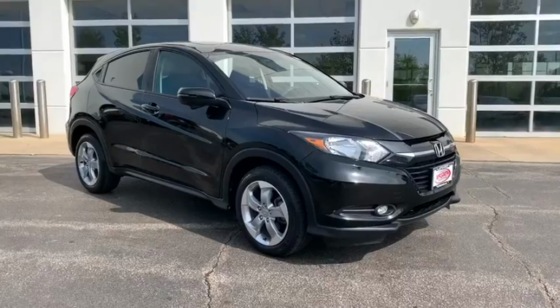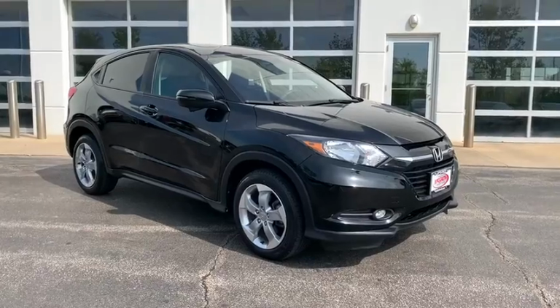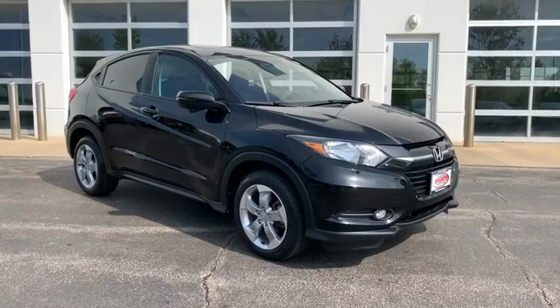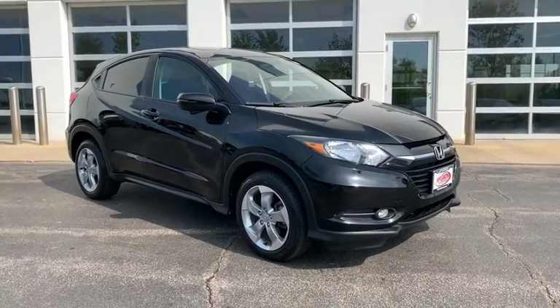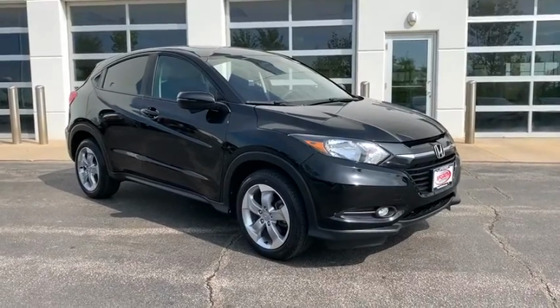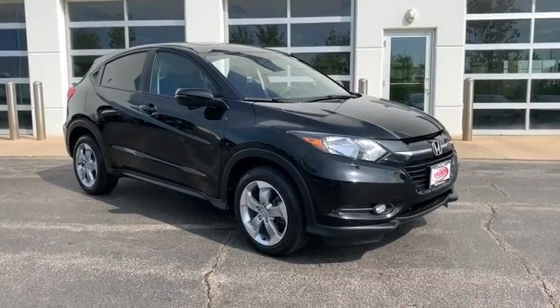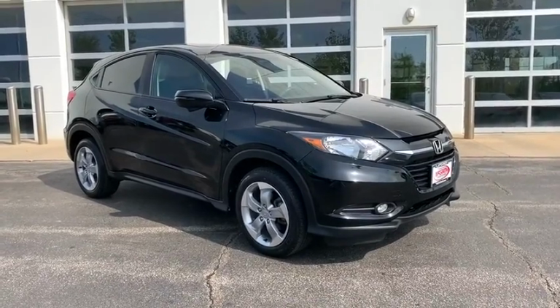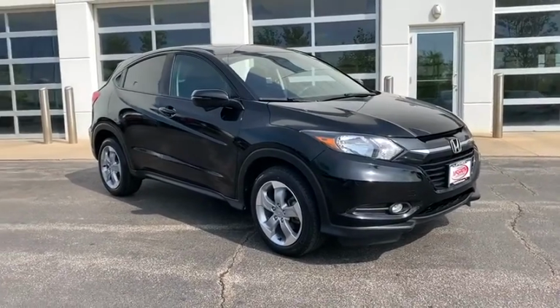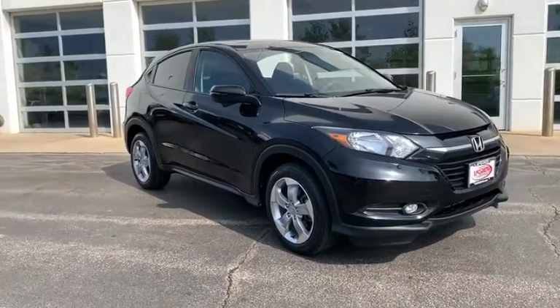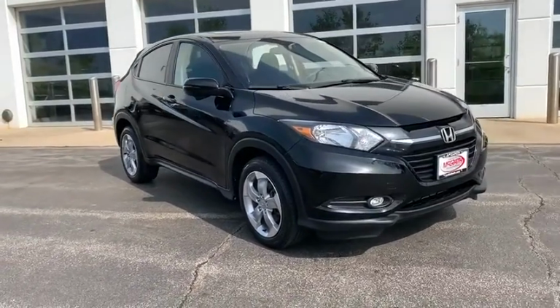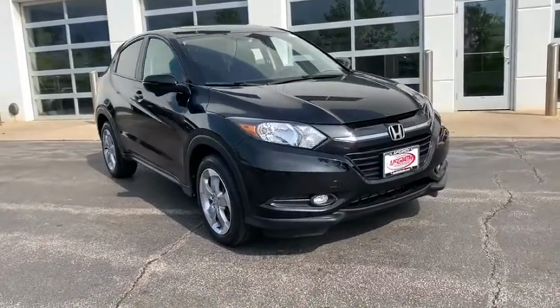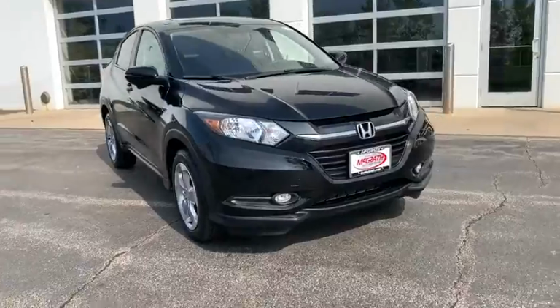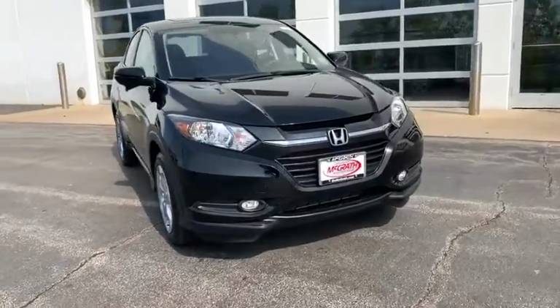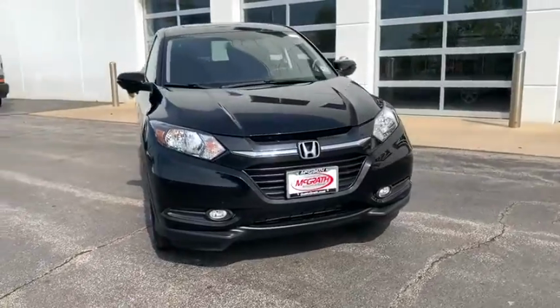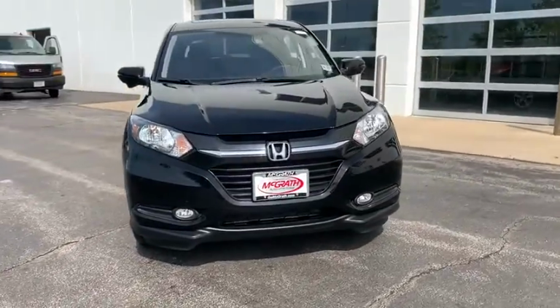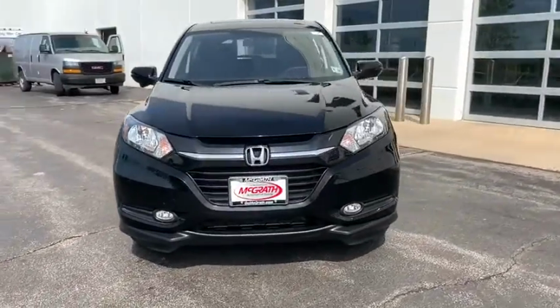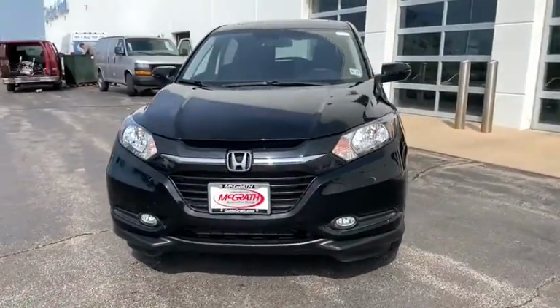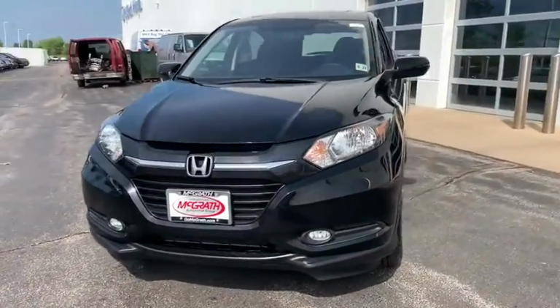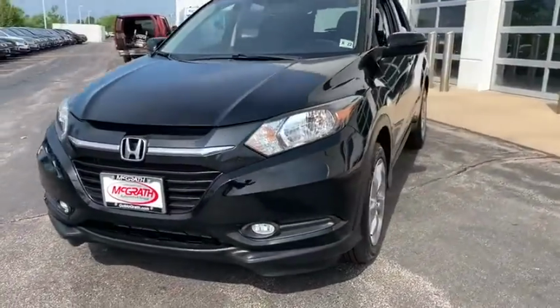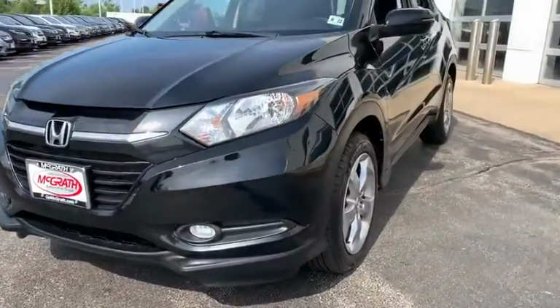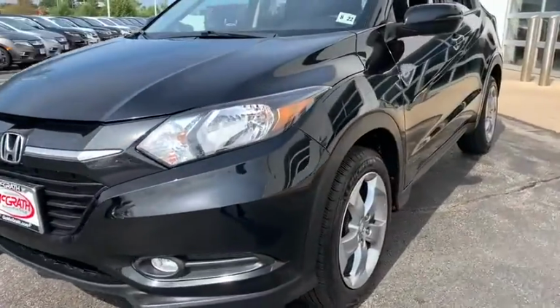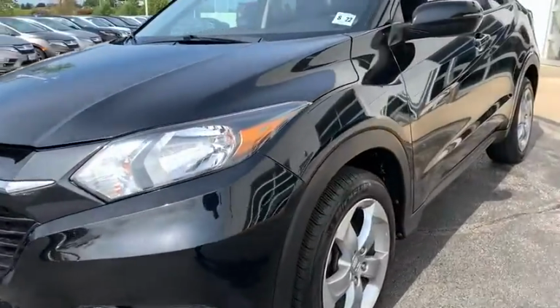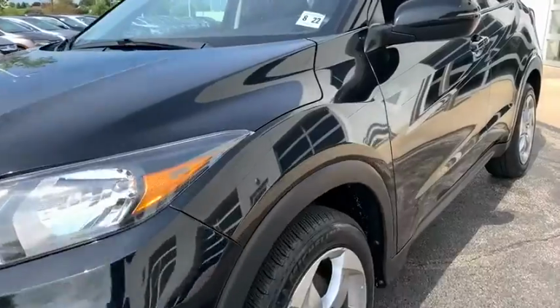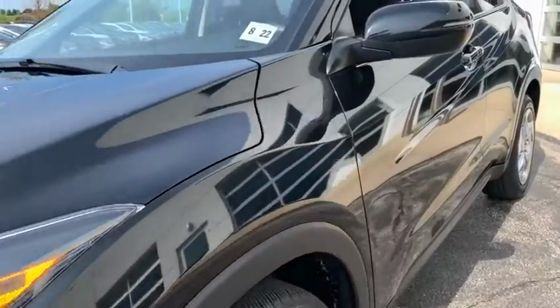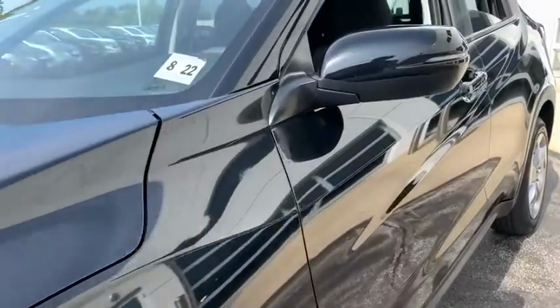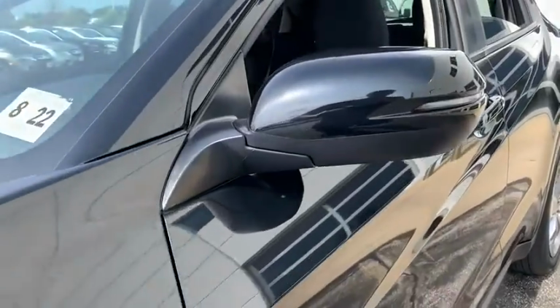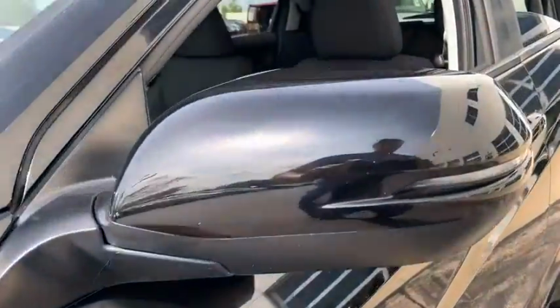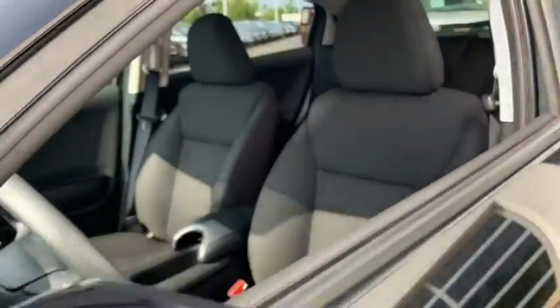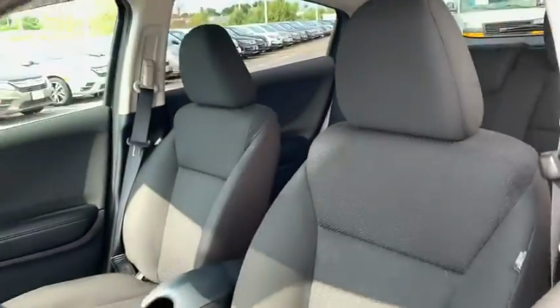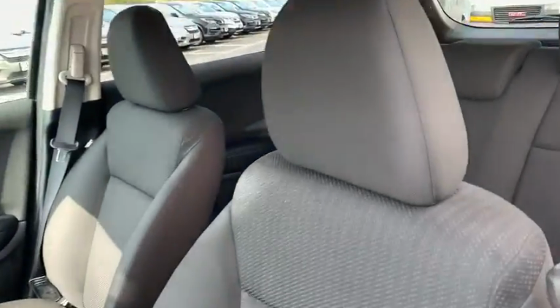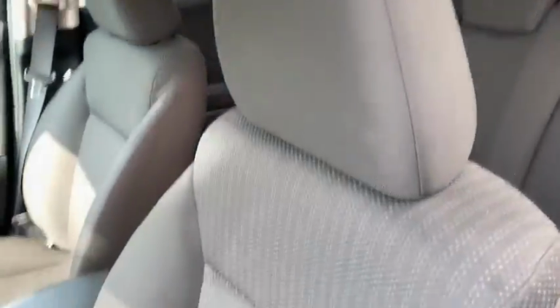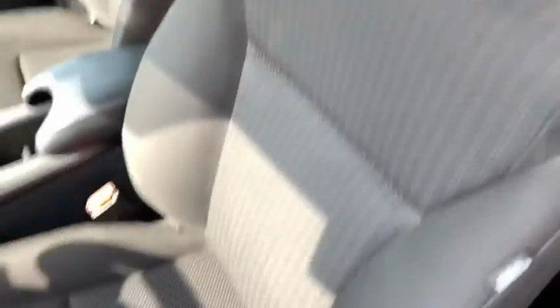Looking for the right vehicle? Check out the 2017 Honda HR-V. The HR-V has a good-looking exterior with a clean design. It comes with a well-tuned suspension and a handsome and flexible interior with tons of options to choose from.